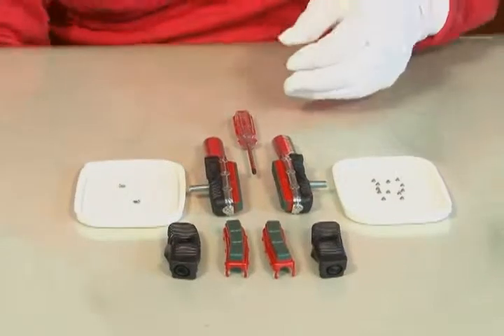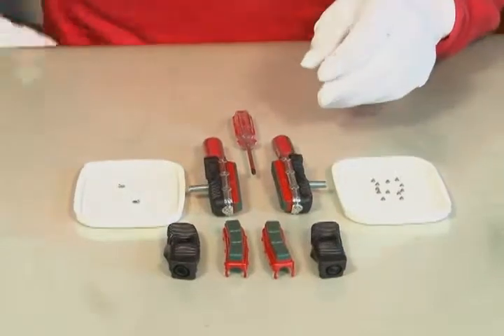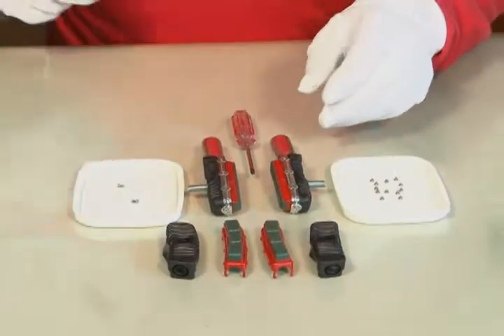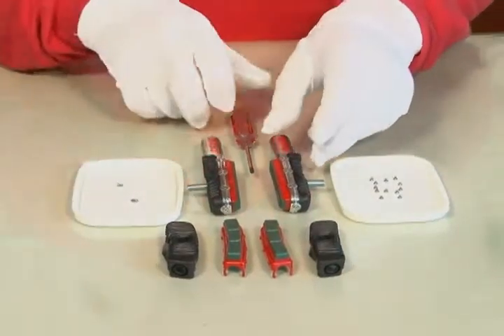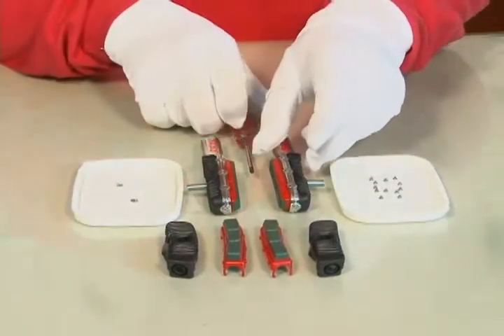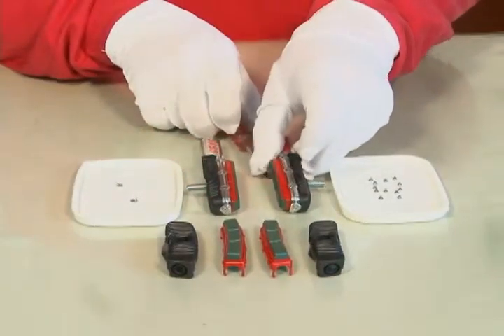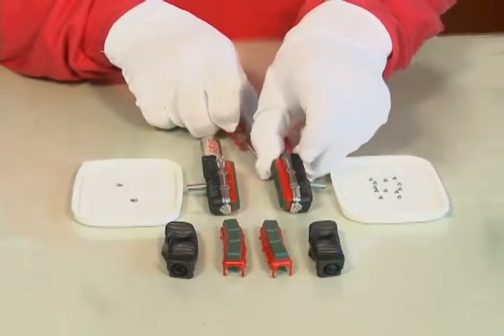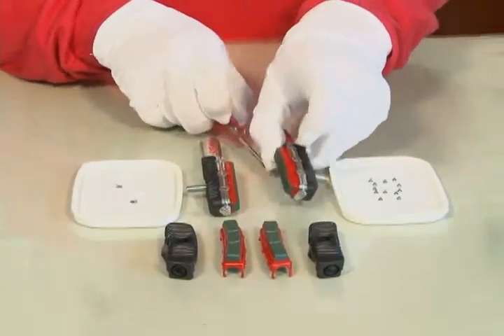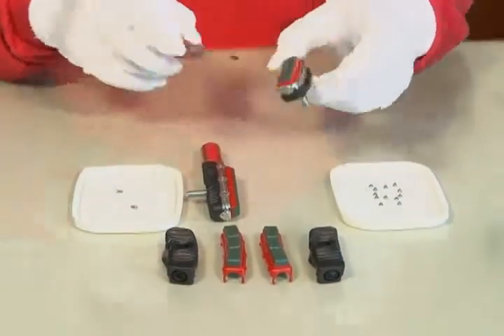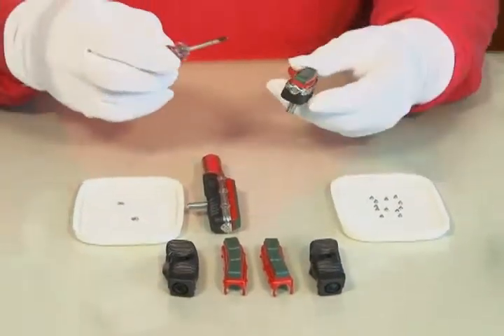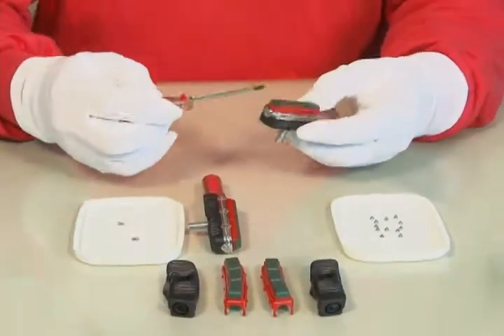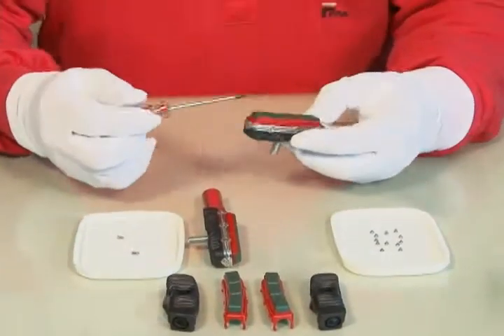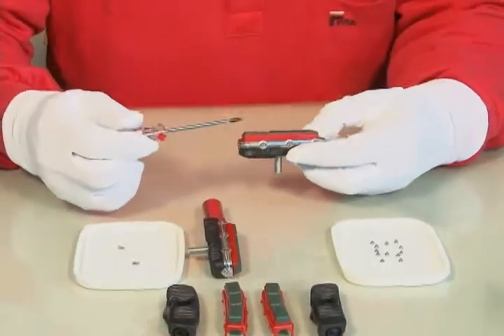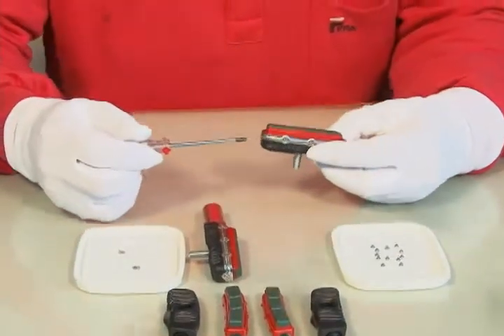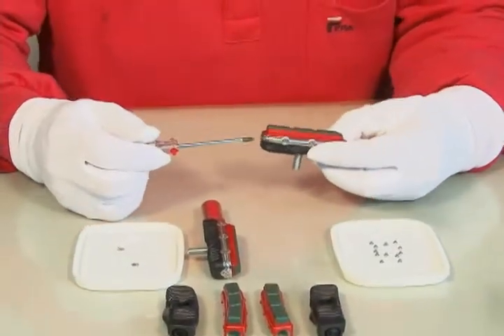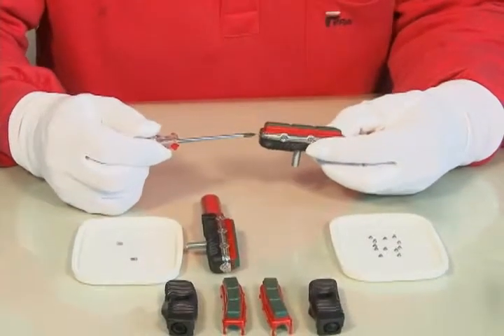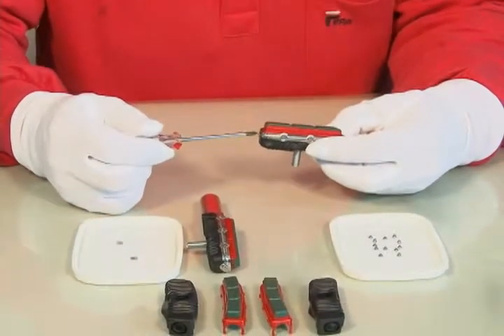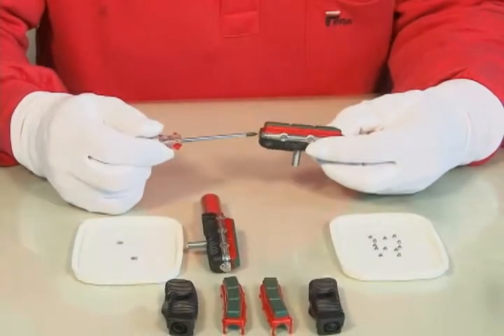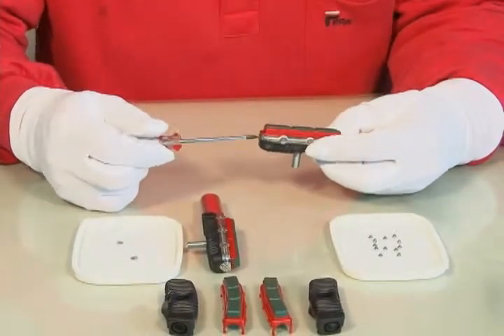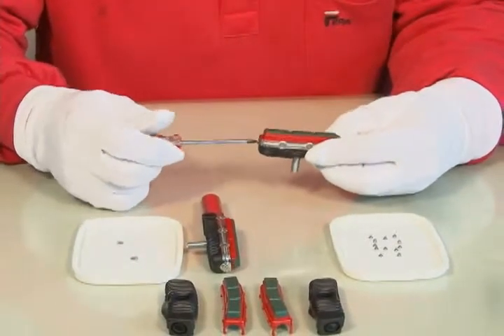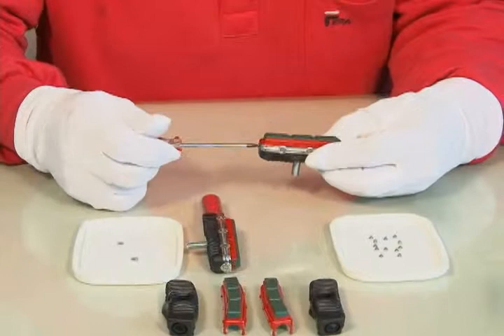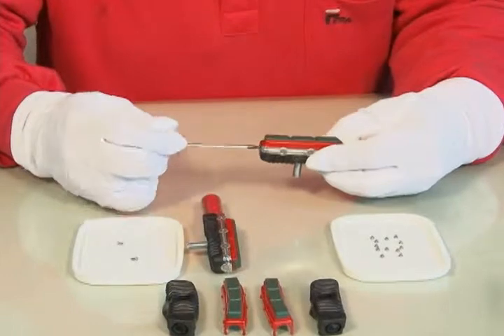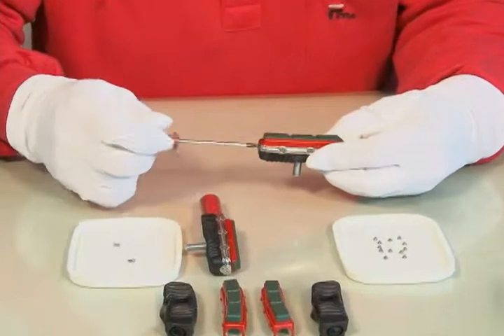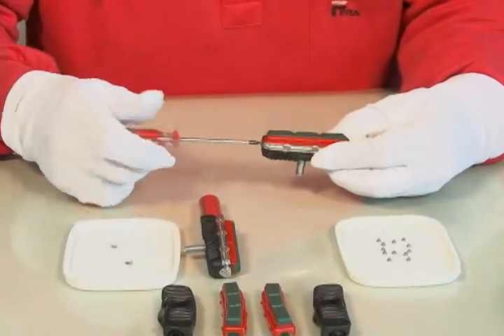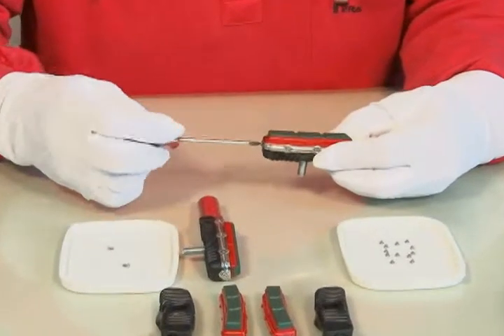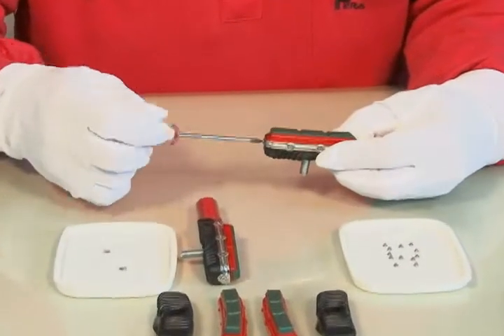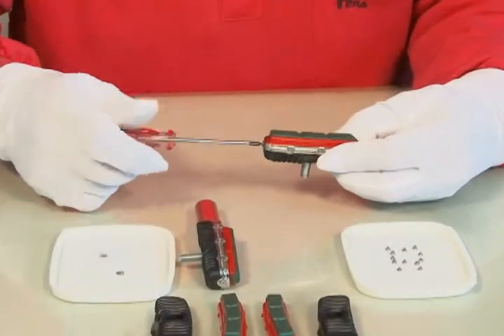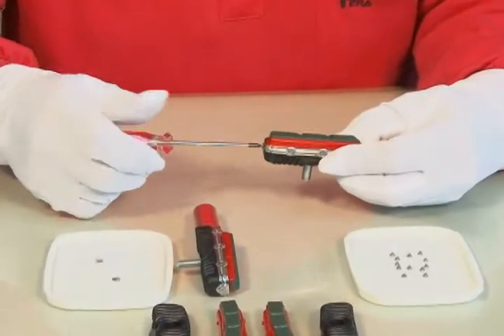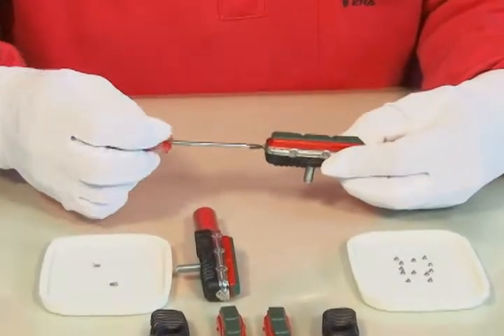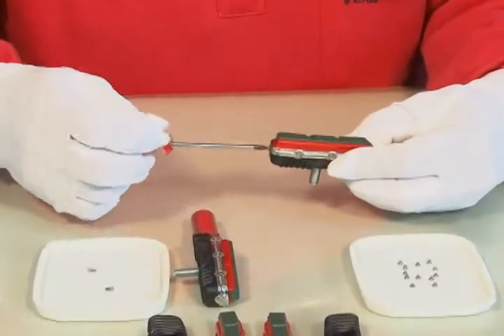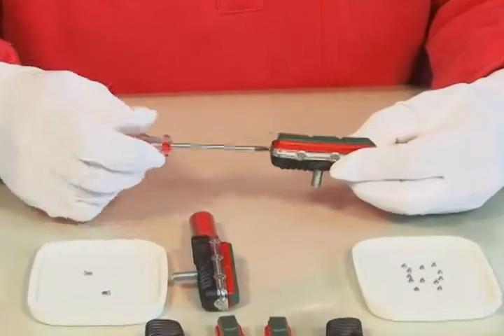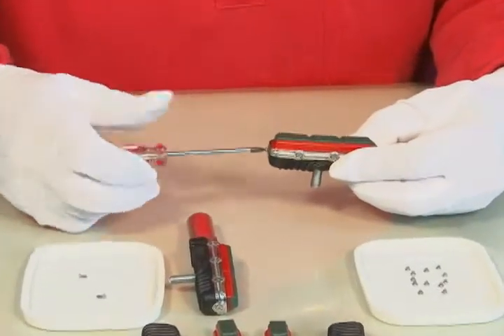And now we are going to demonstrate how to remove the old brake pads. Release the frame by unscrewing the seven screws.